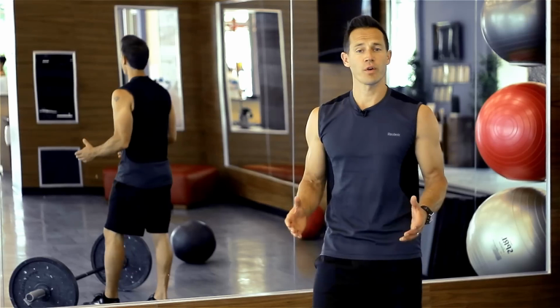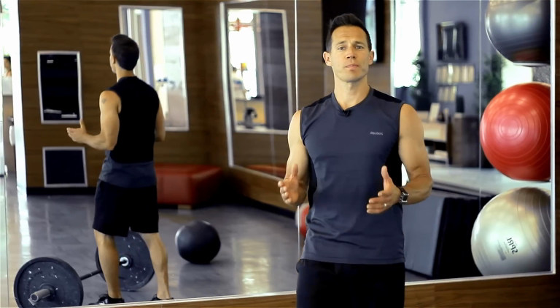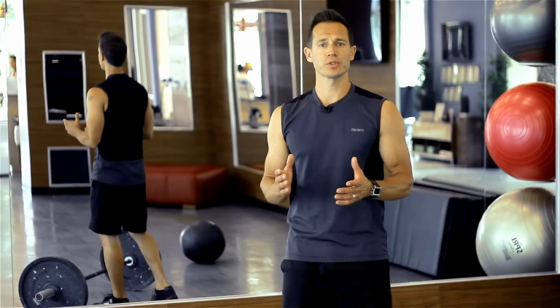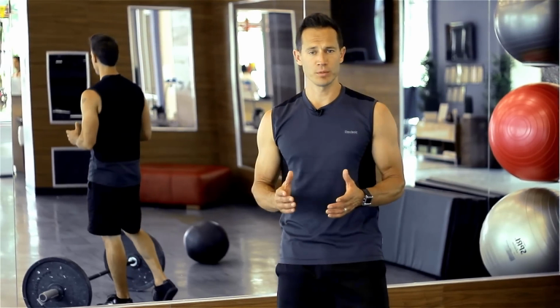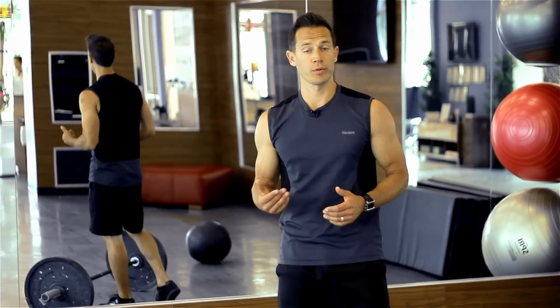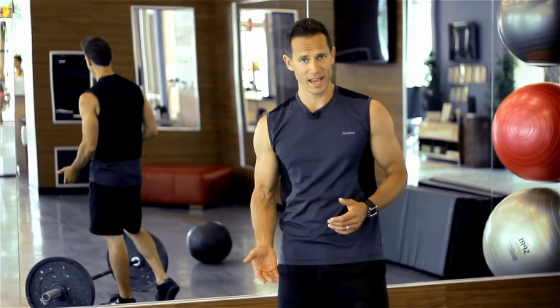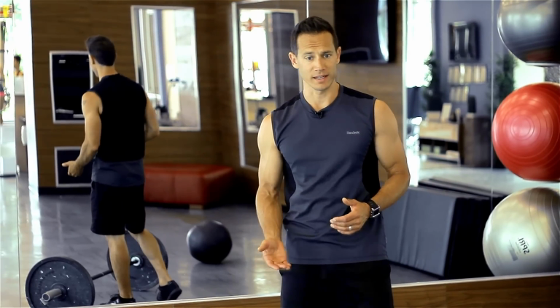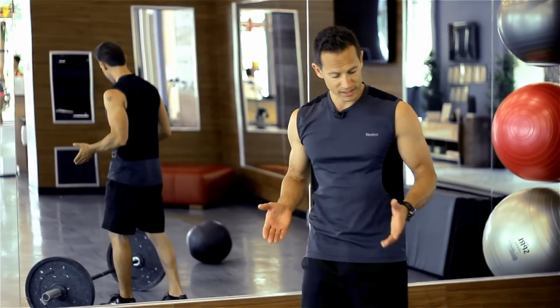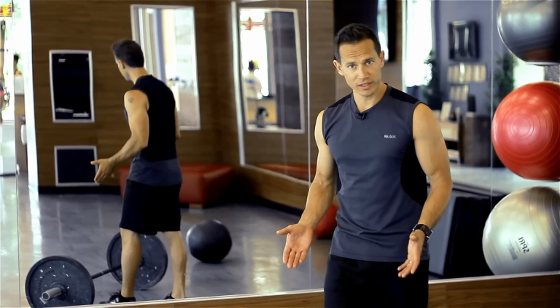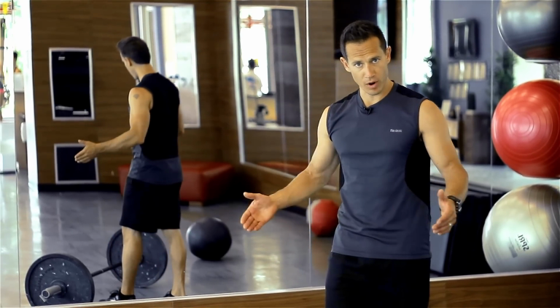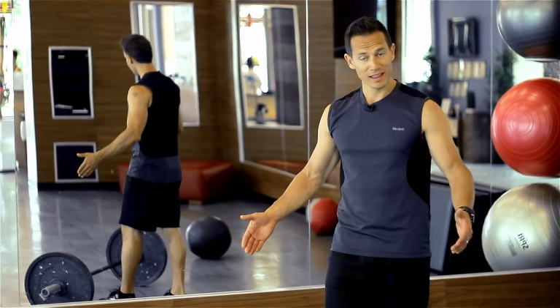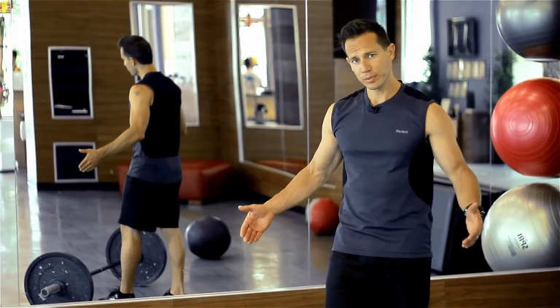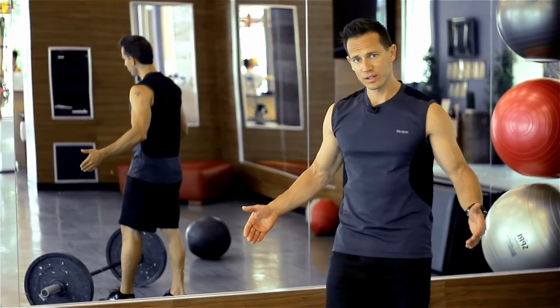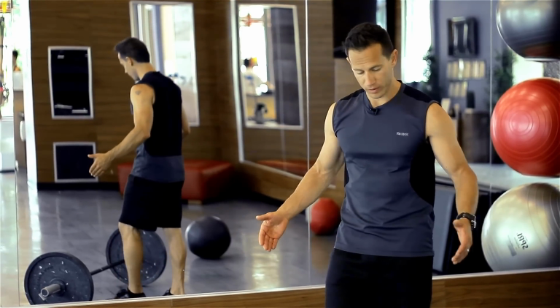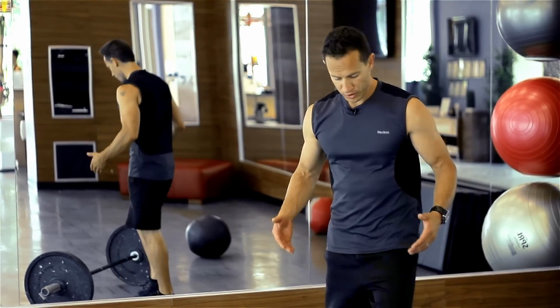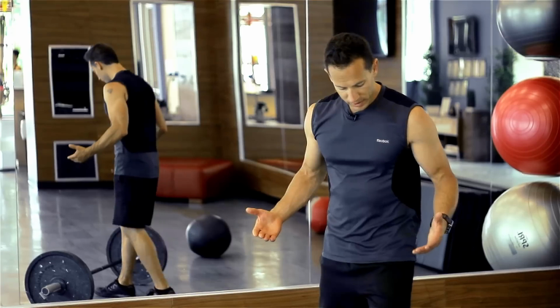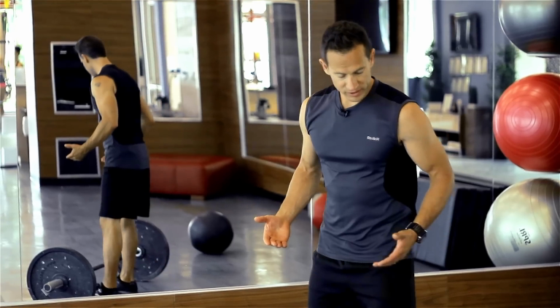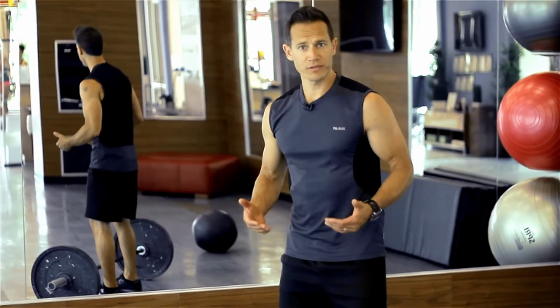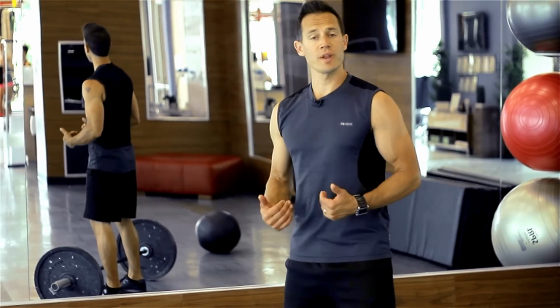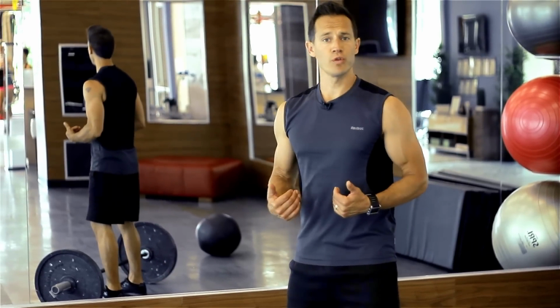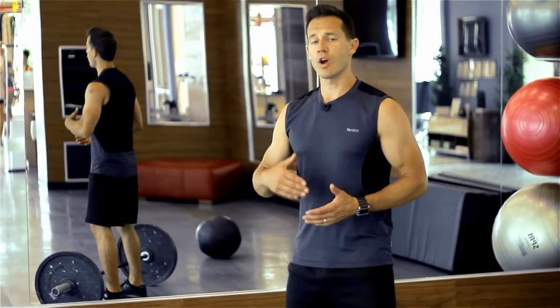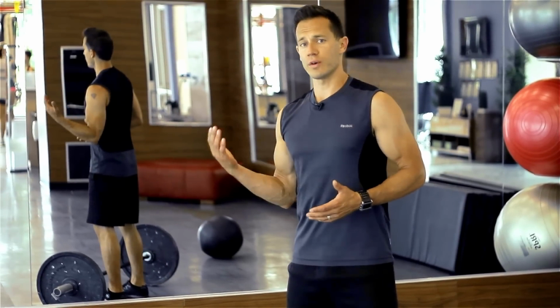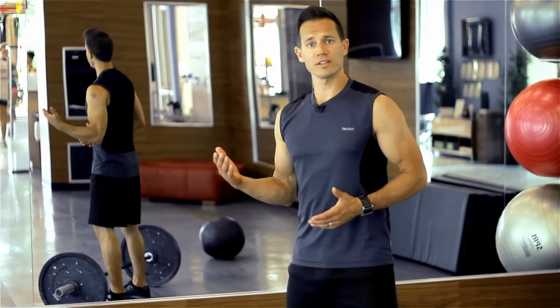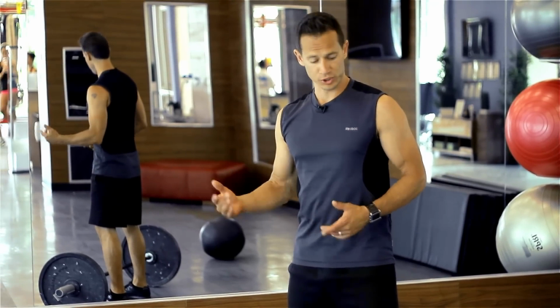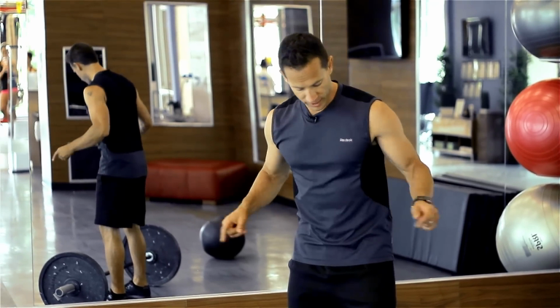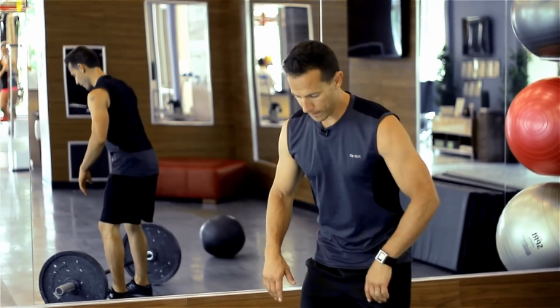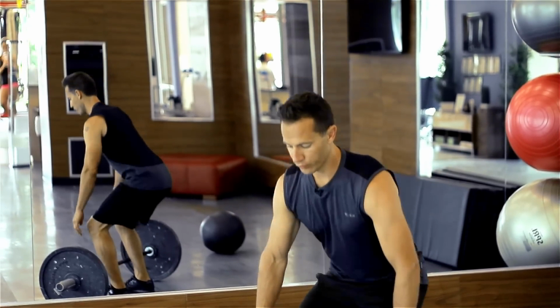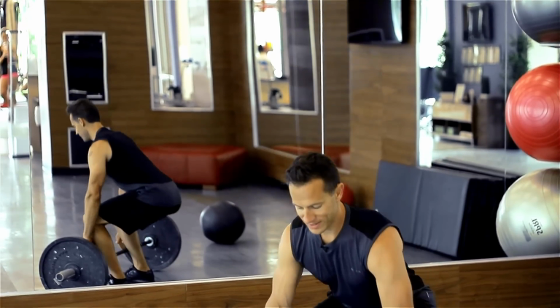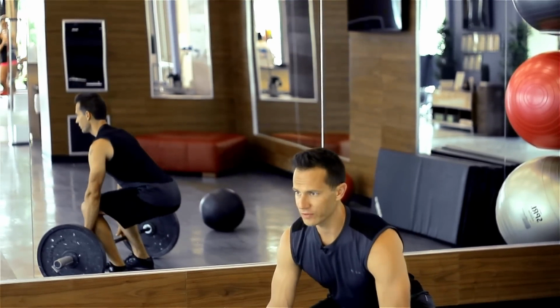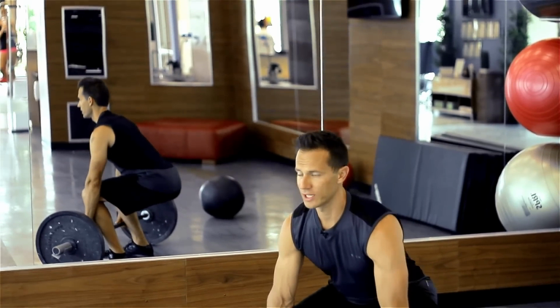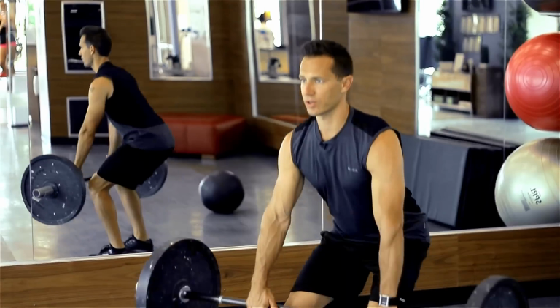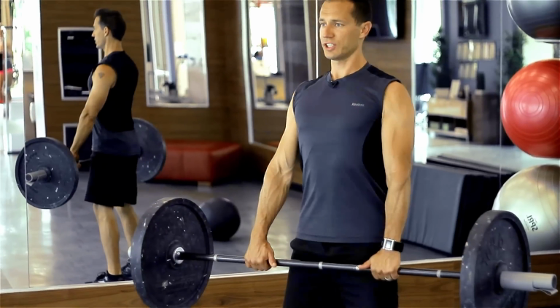For our first power training move we're going to perform a hang clean. Take an Olympic lifting bar and lighter plates than normal. You don't need much weight, just enough to slow down the movement, not overload it and cause distortion. Take your bar and perform a deadlift to get into the starting position.